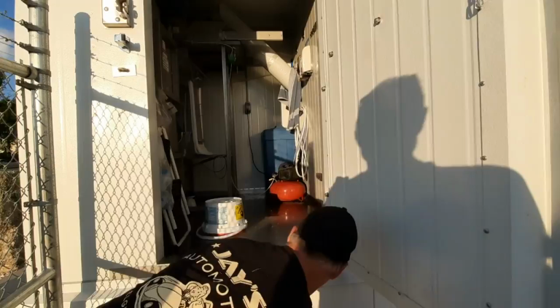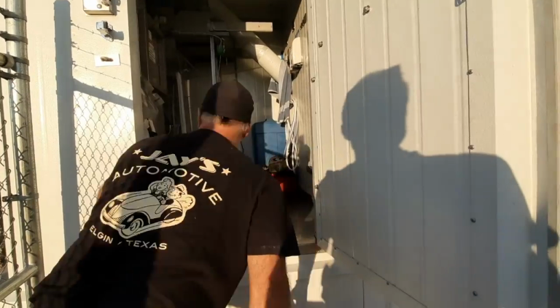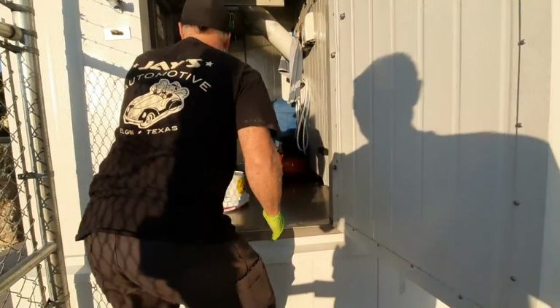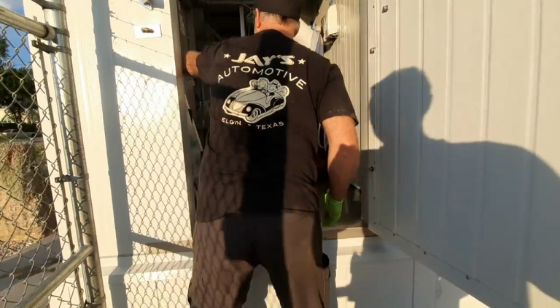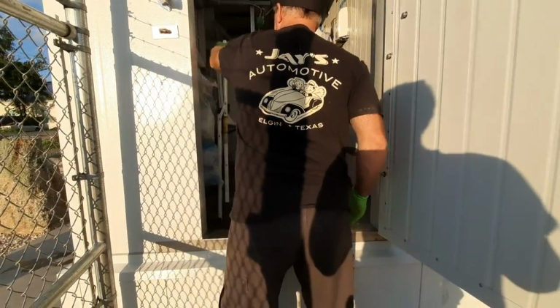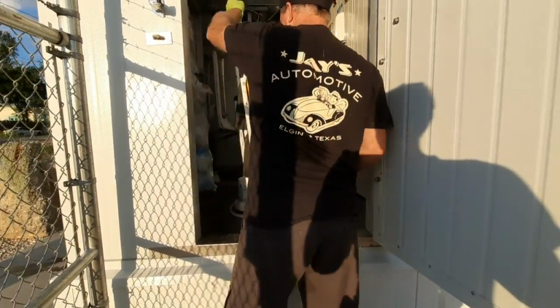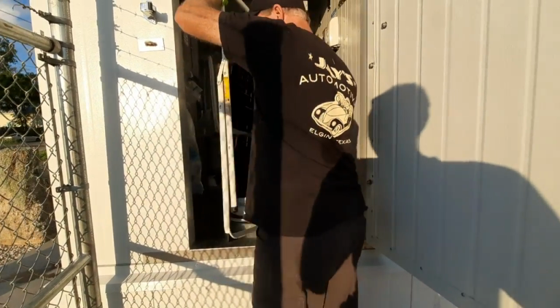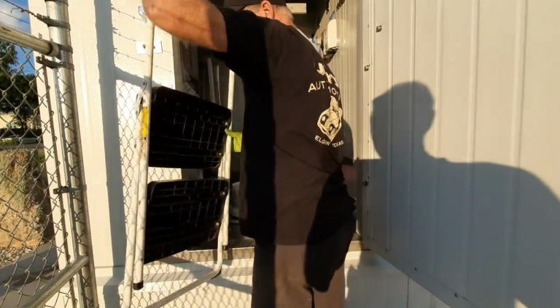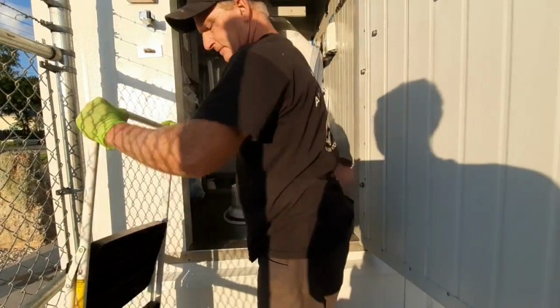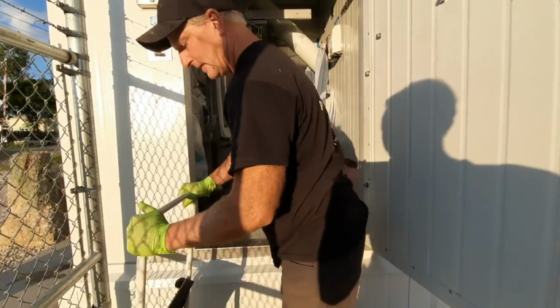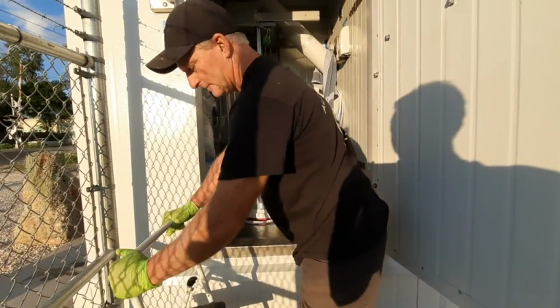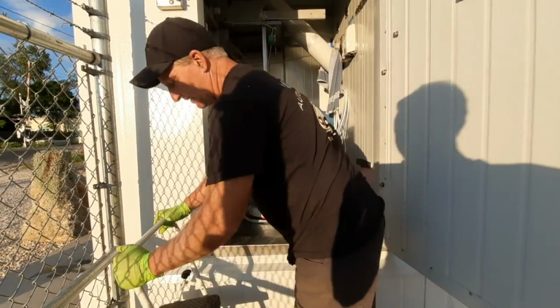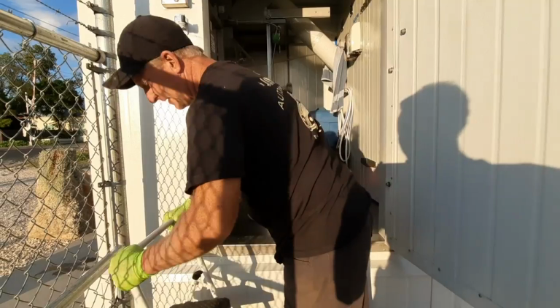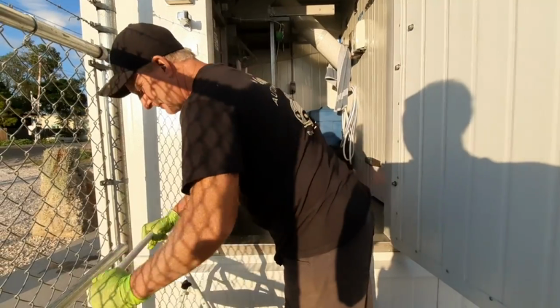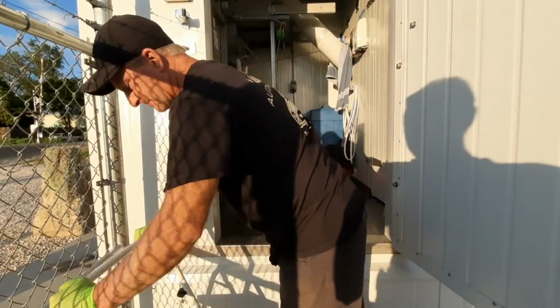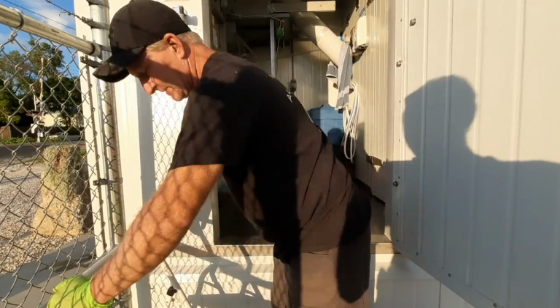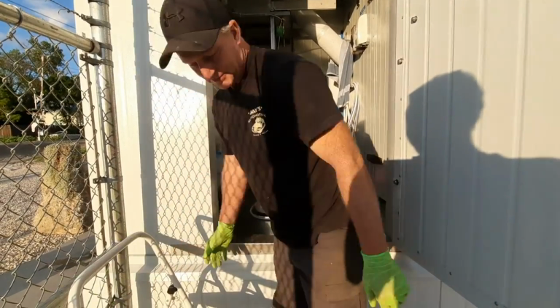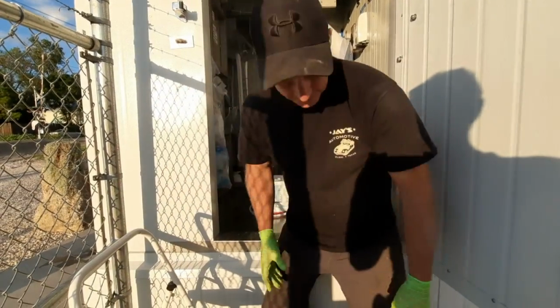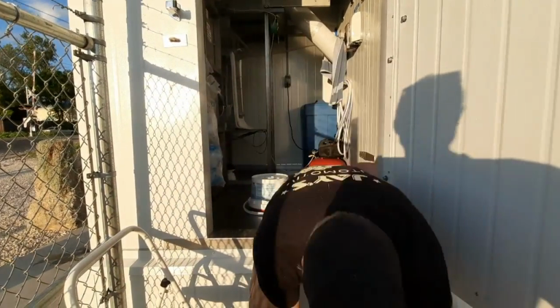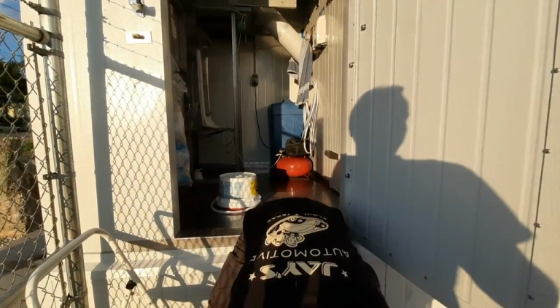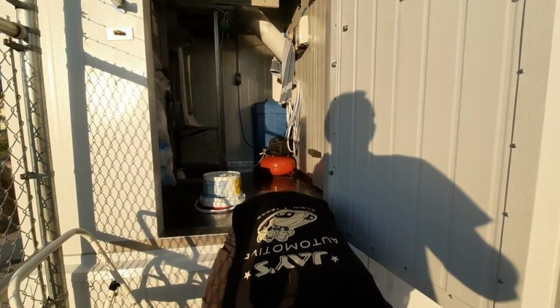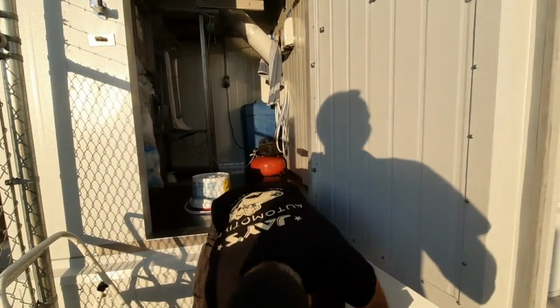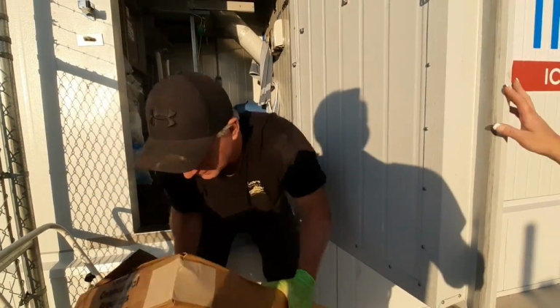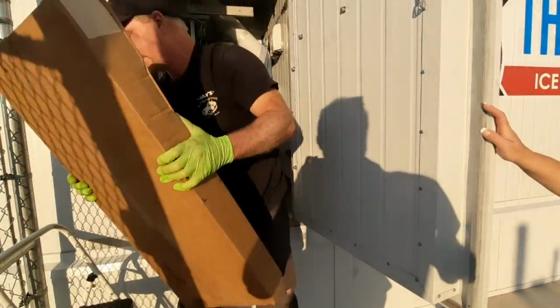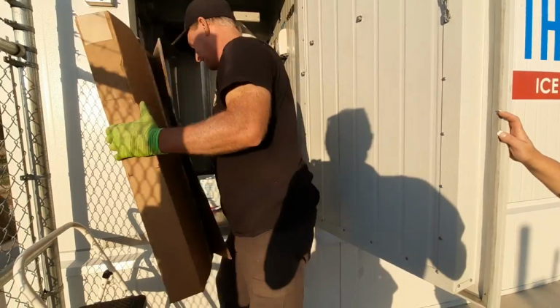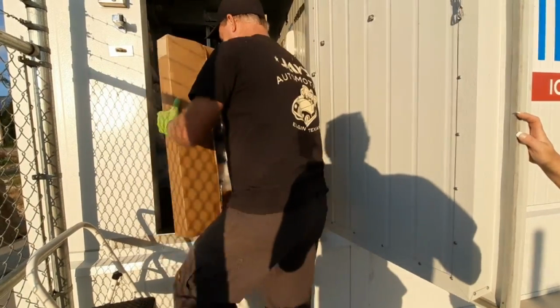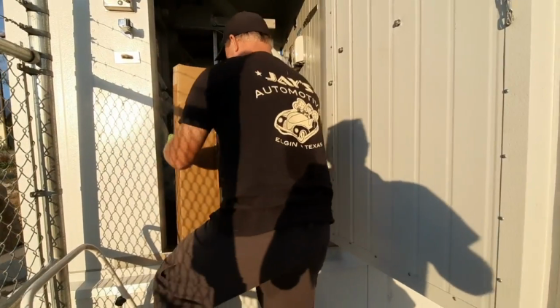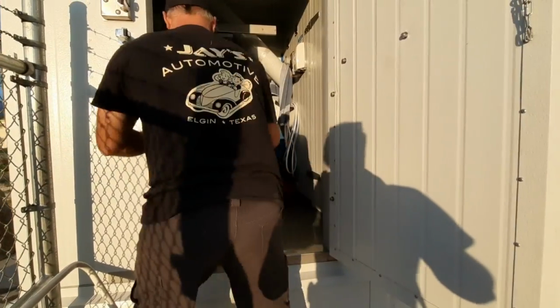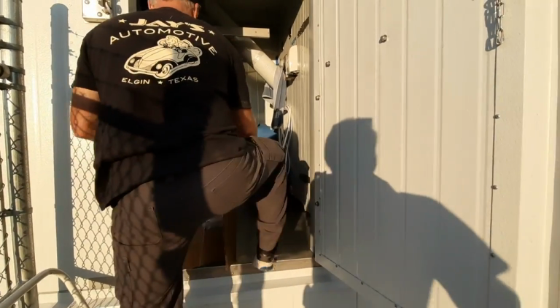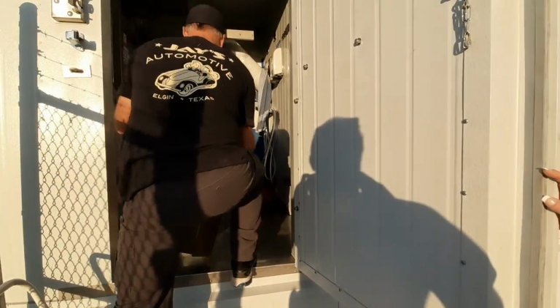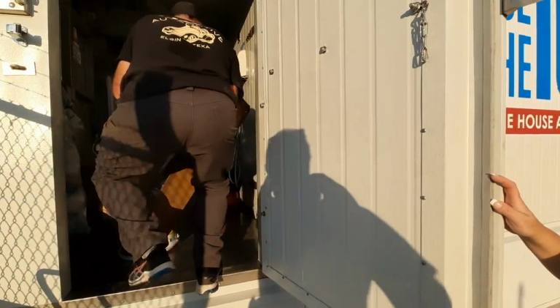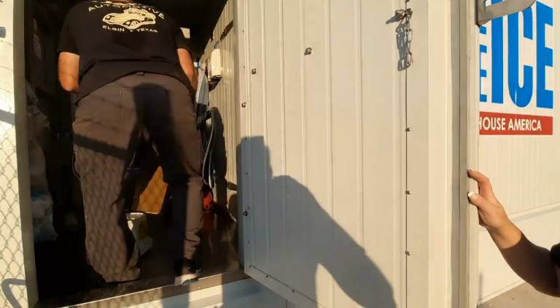So what gave you the idea of owning one of these? I just wanted my own ice maker — super good ice. Take it home and eat it.